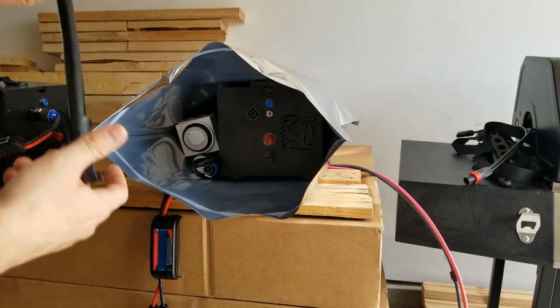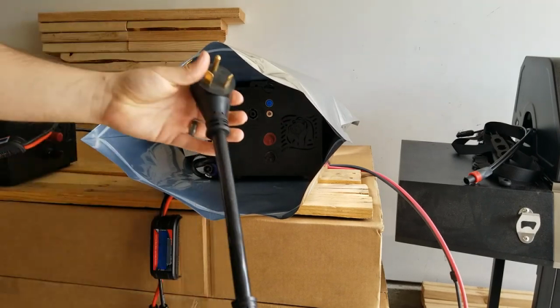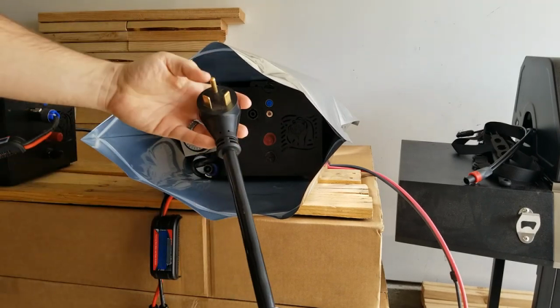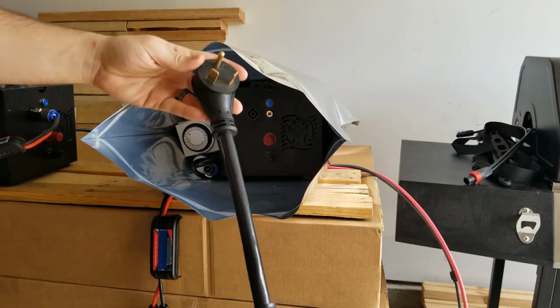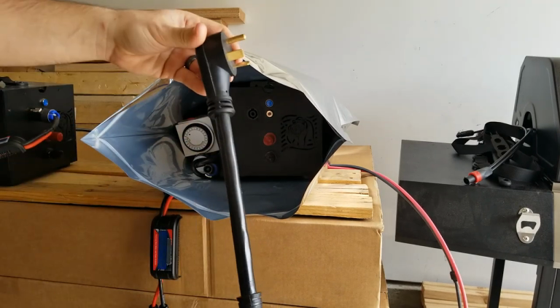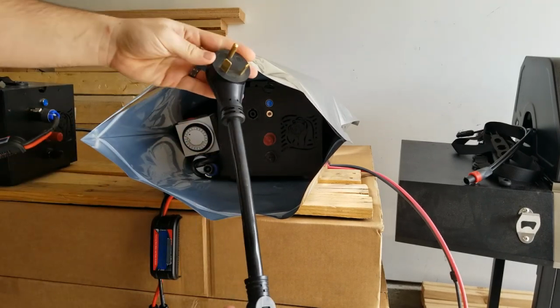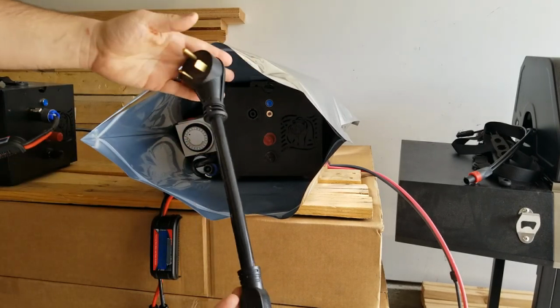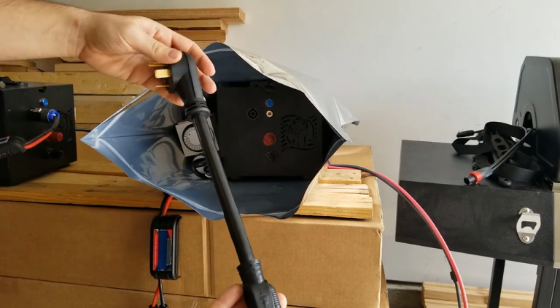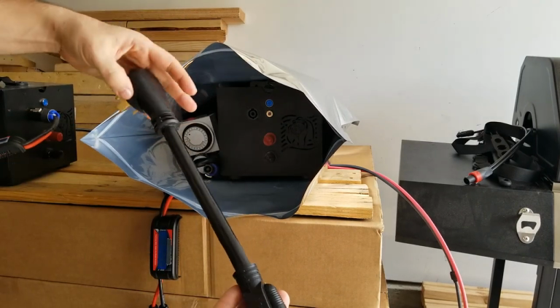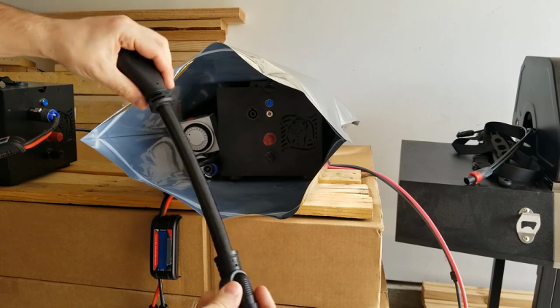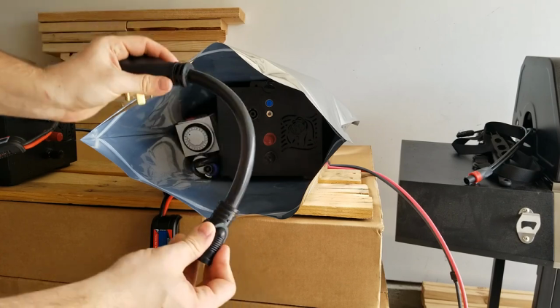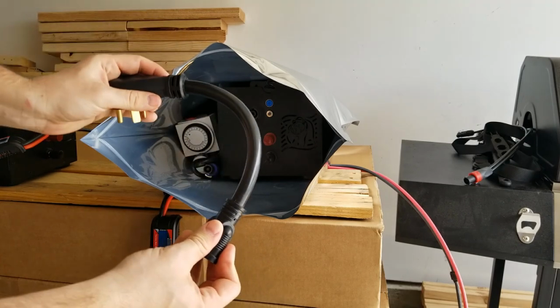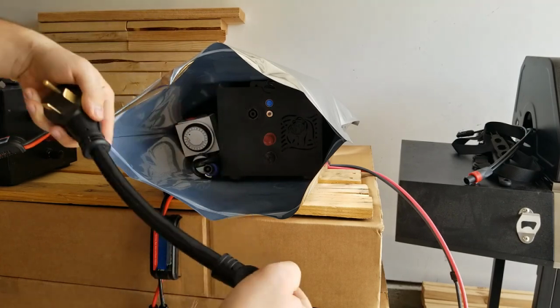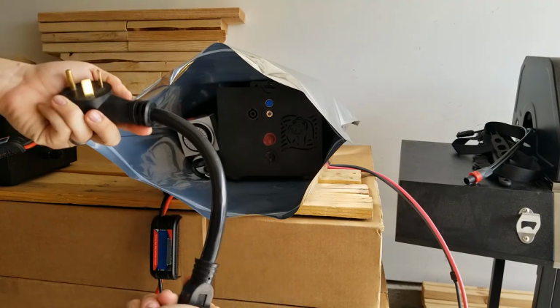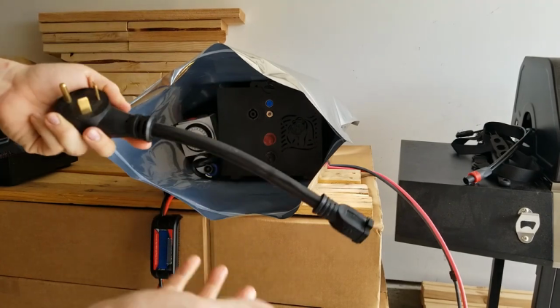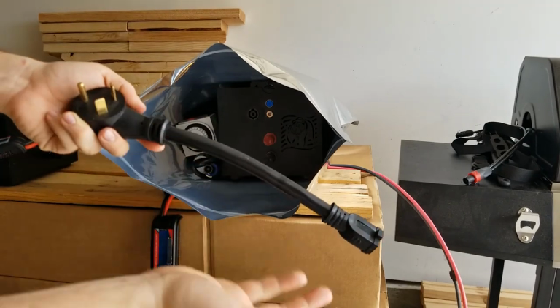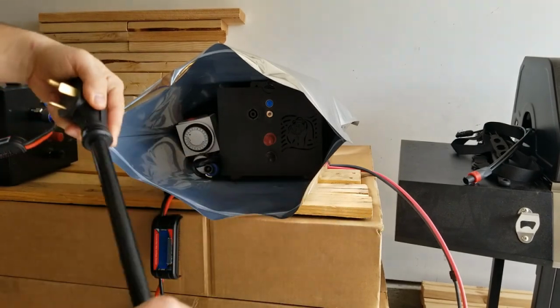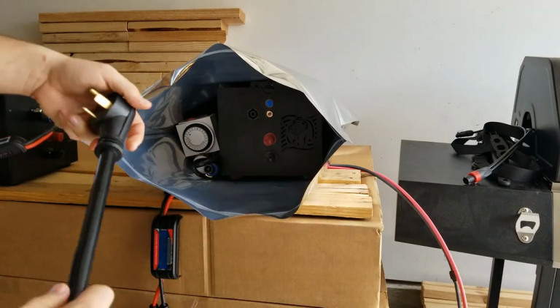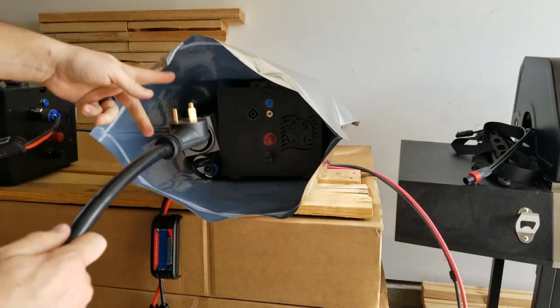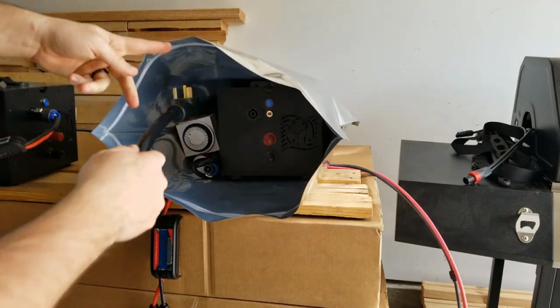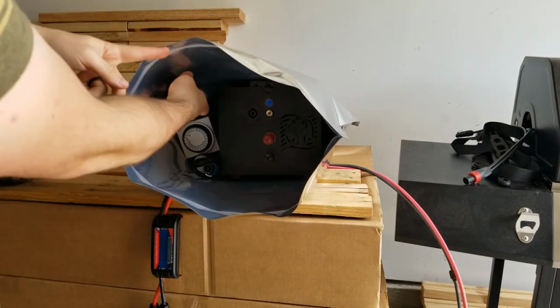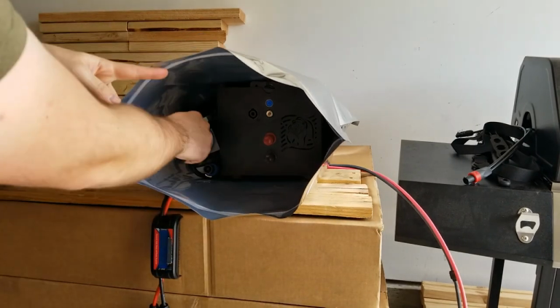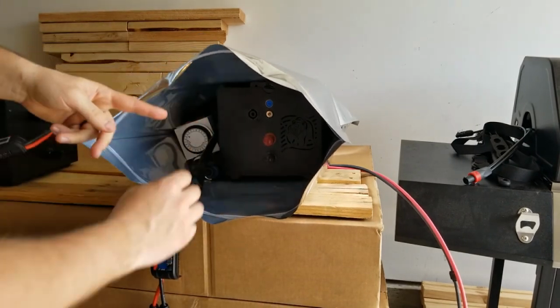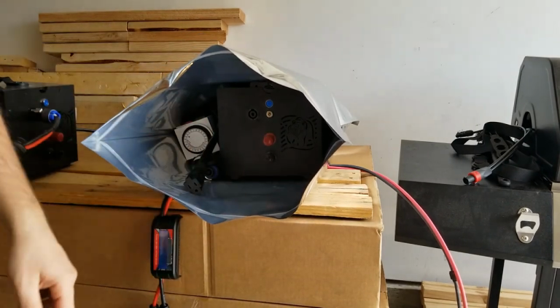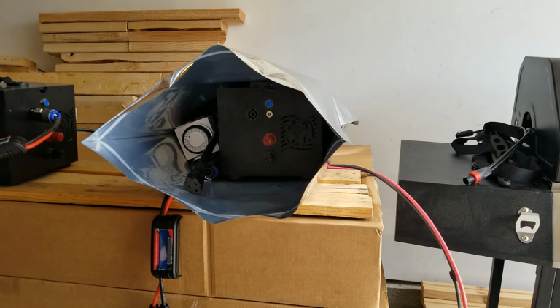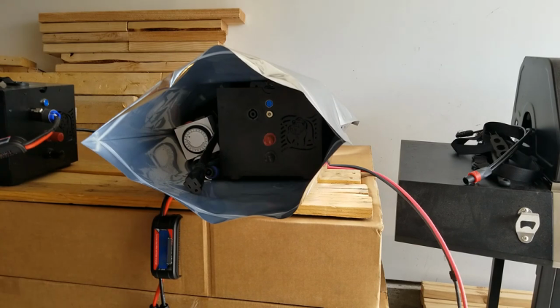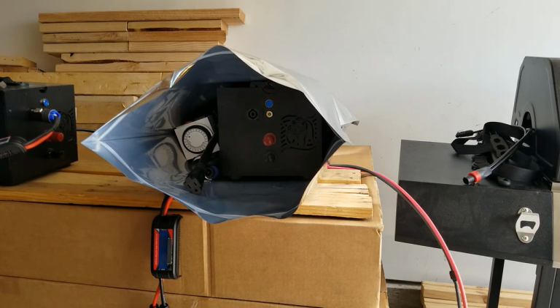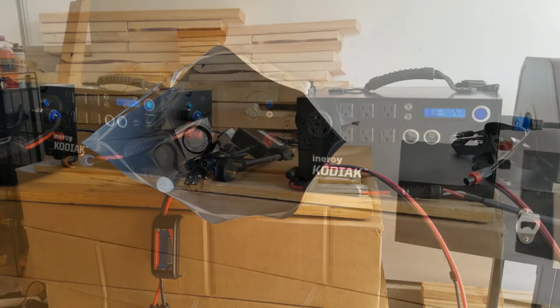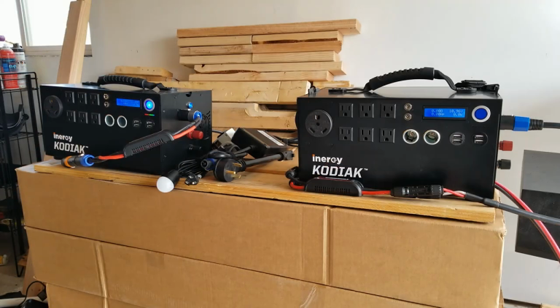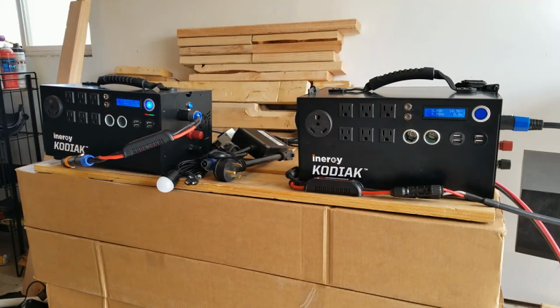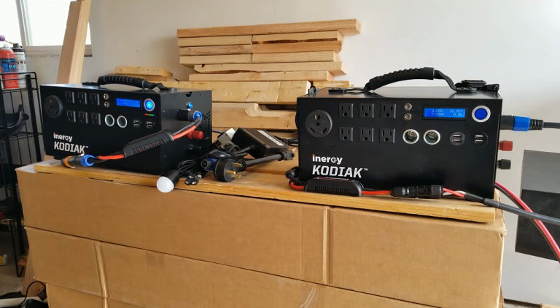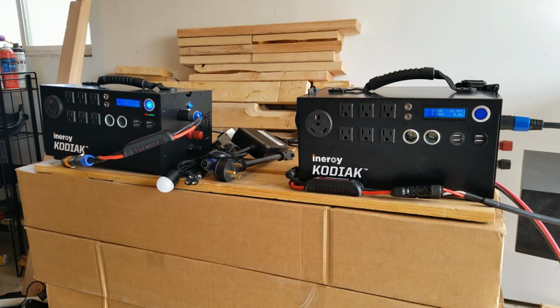Inside the Faraday bag I'd put my watt meter, quick charger, lights, and timer — there's plenty of room. Something like a cable without electronics wouldn't be destroyed by an EMP, but I keep it in the bag anyway so everything stays in one place.